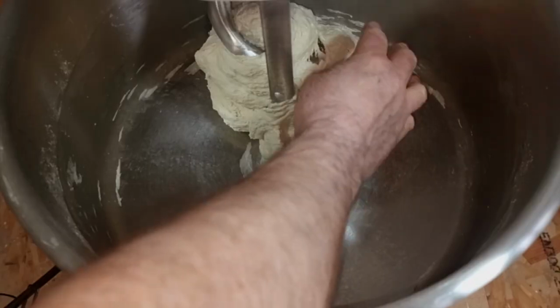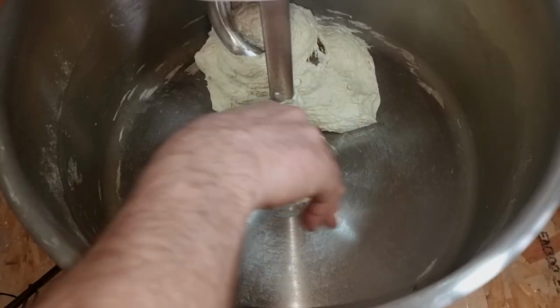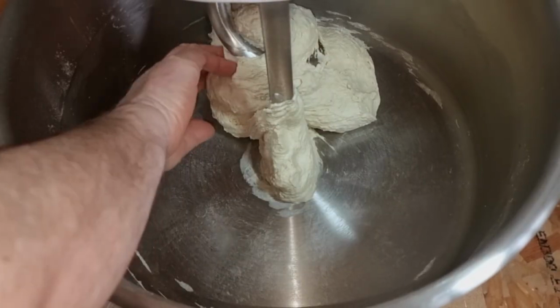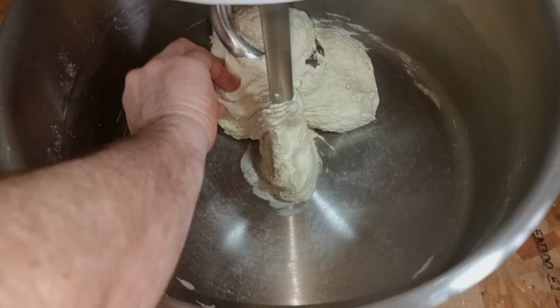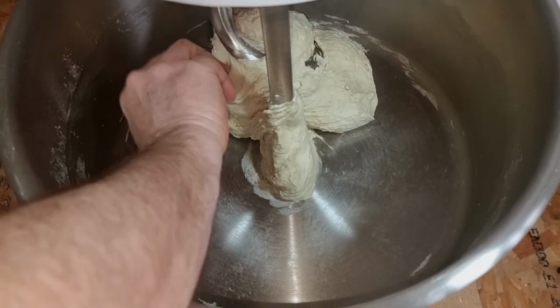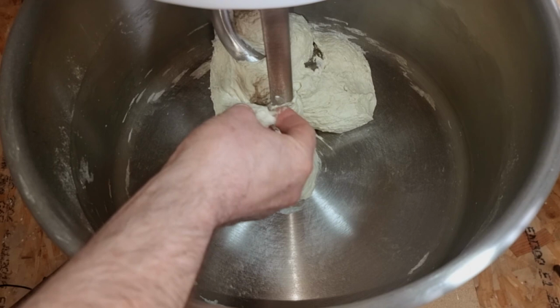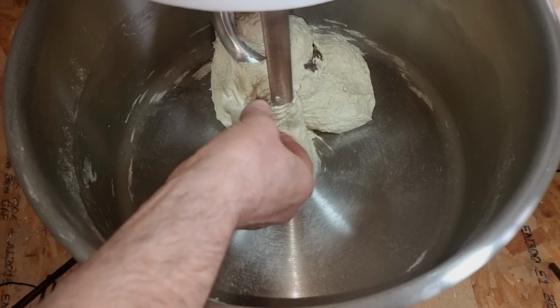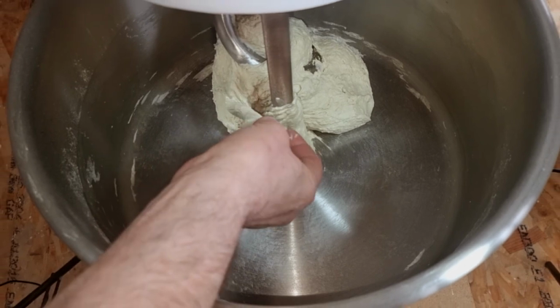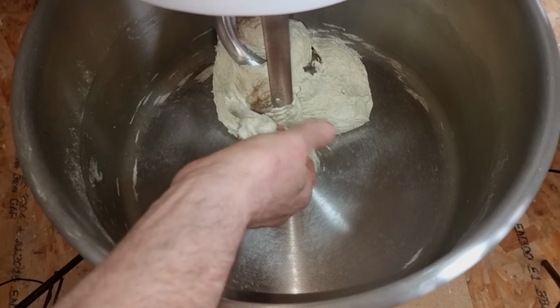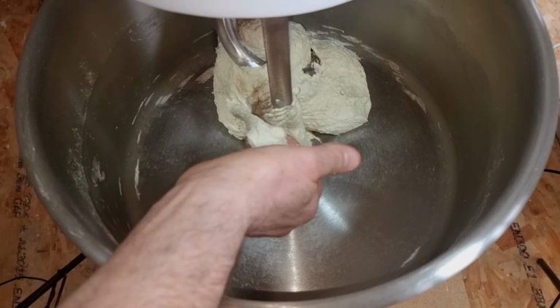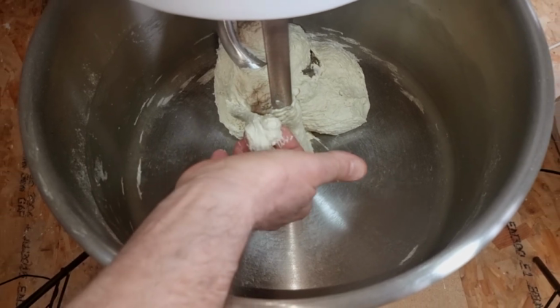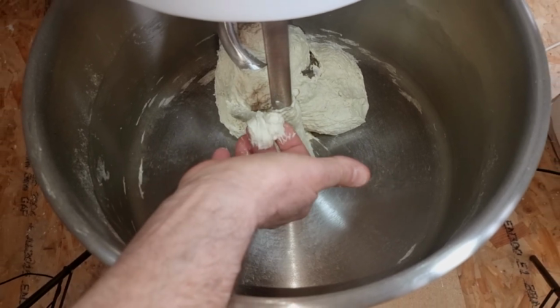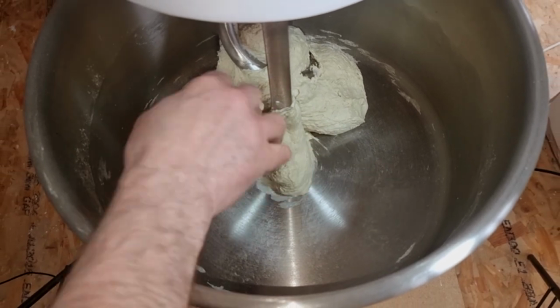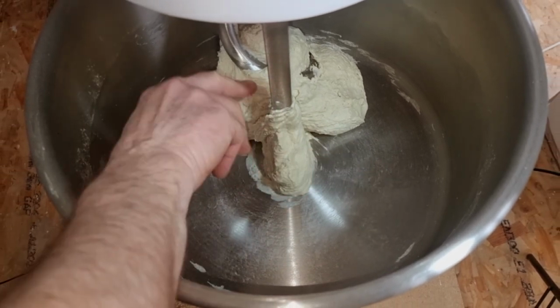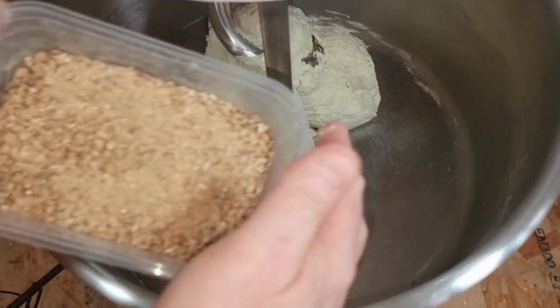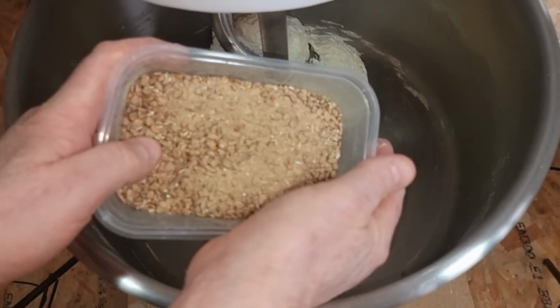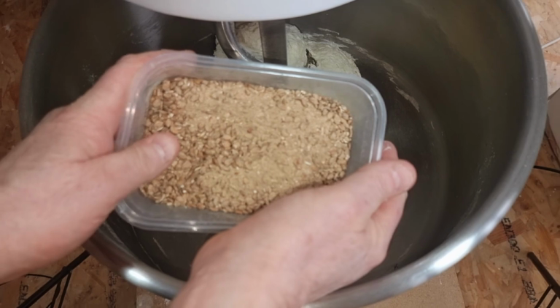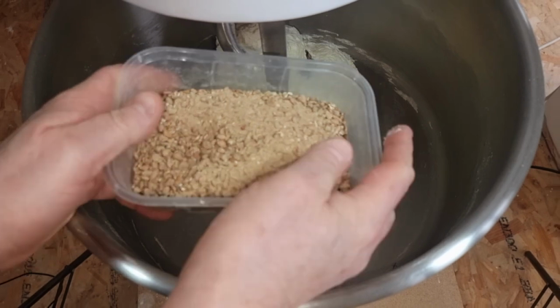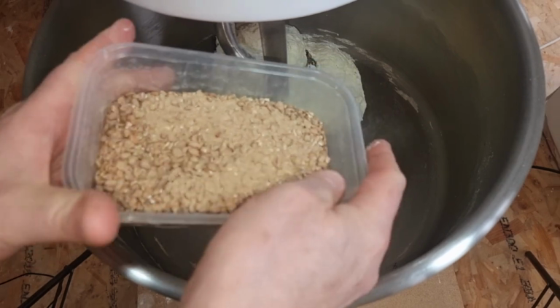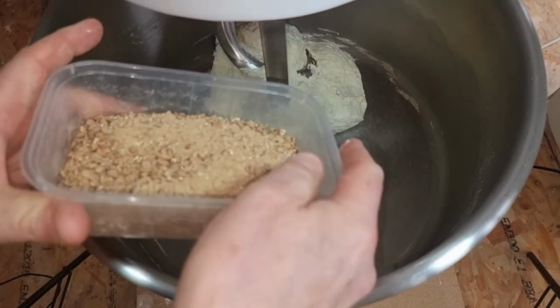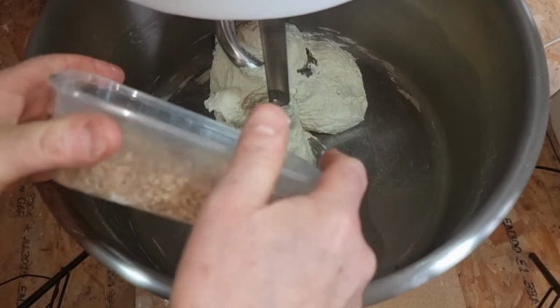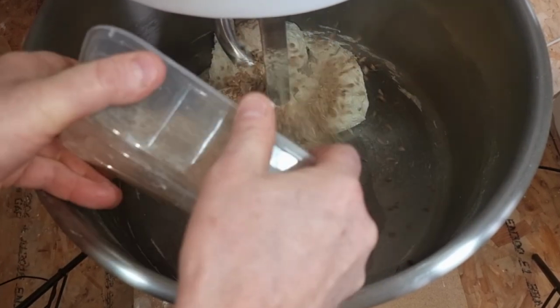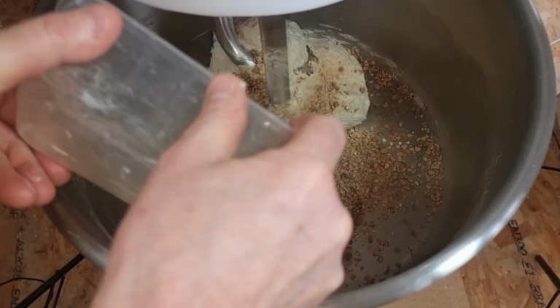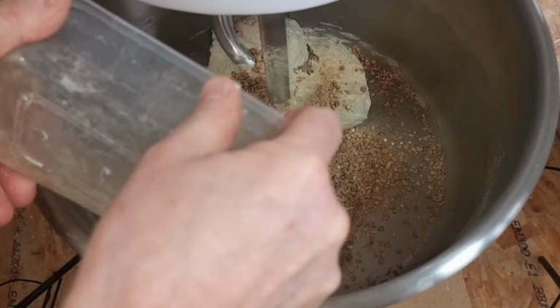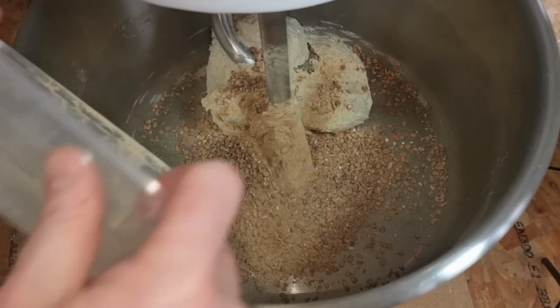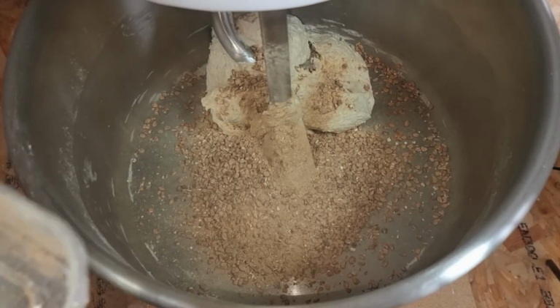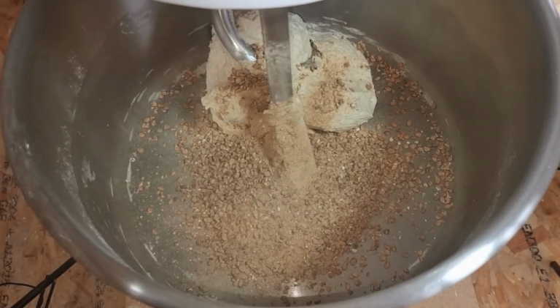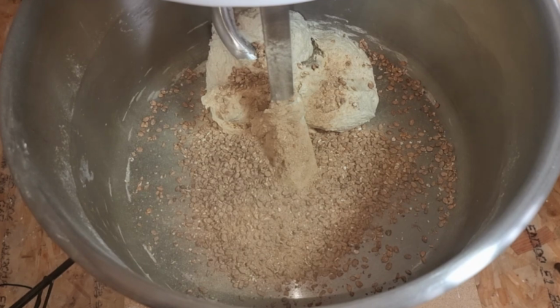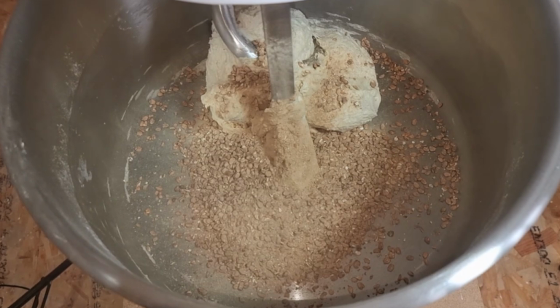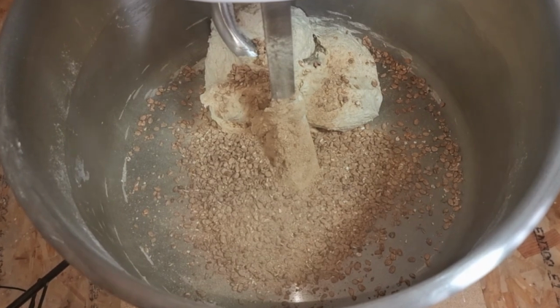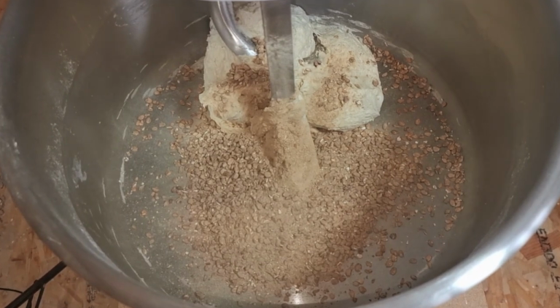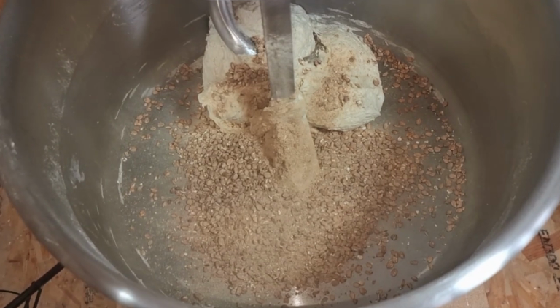It's just nice — it's a little bit slack but don't worry too much about that because the work's now going to be done by these little babies. We'll add the malt bits into the dough and mix for another five minutes.